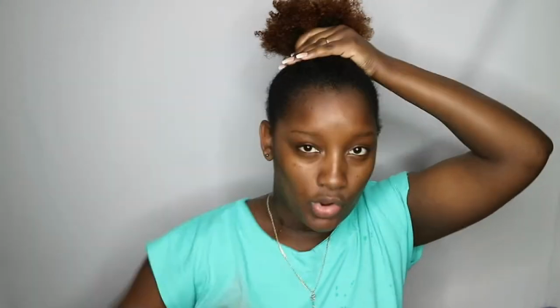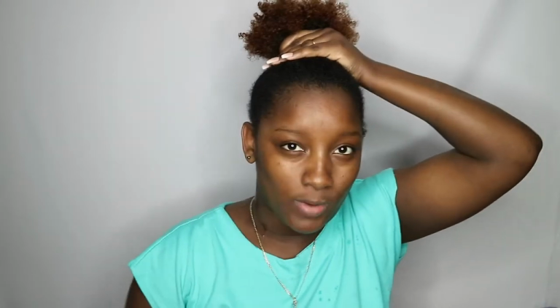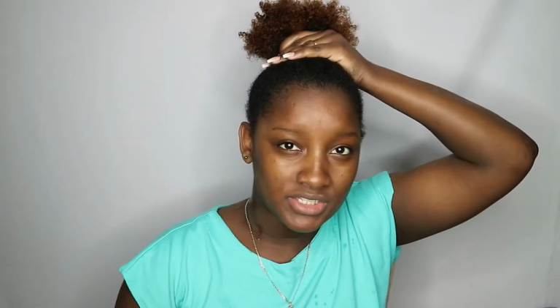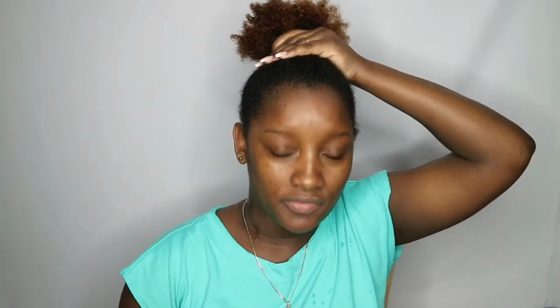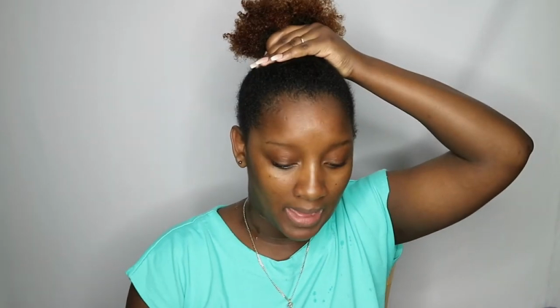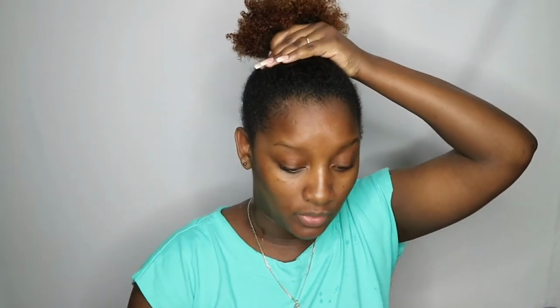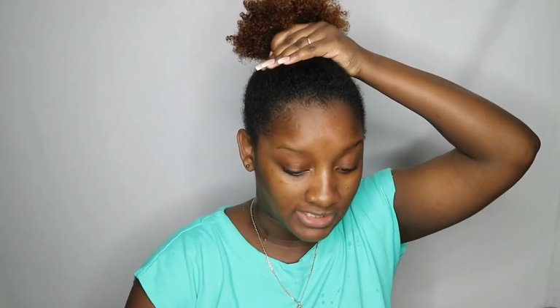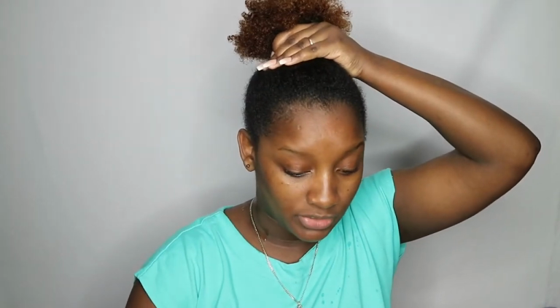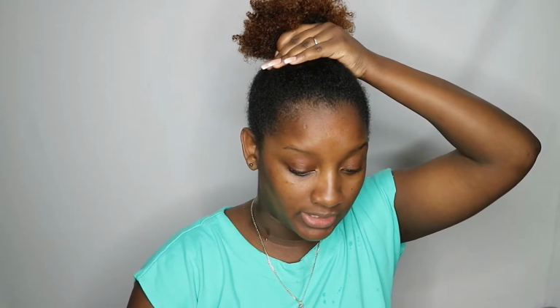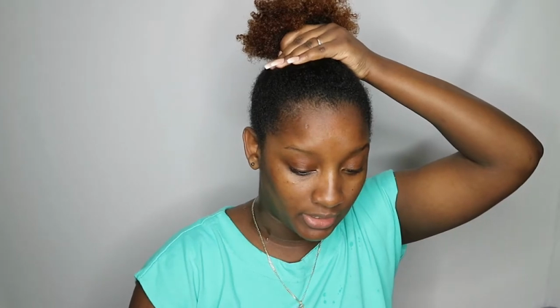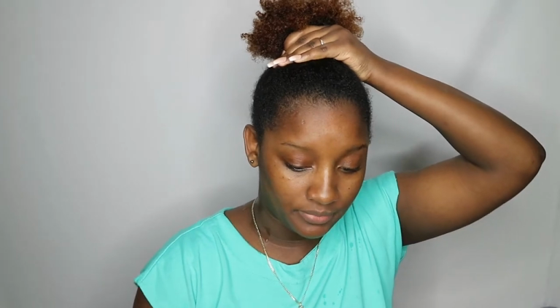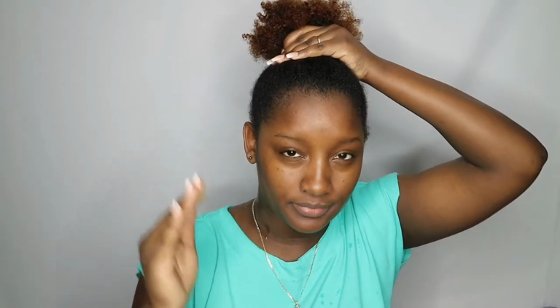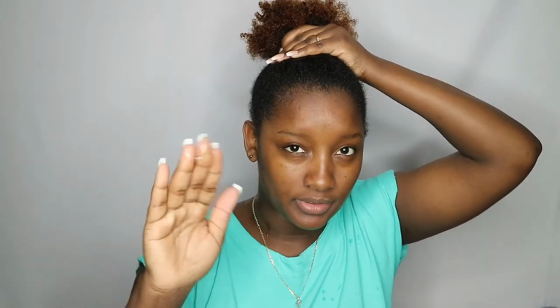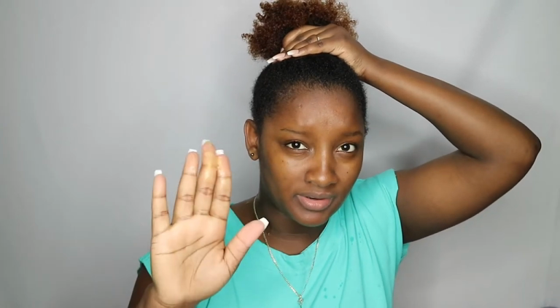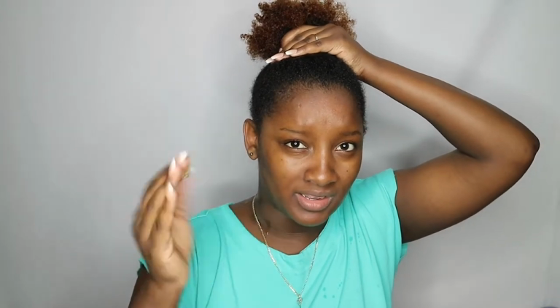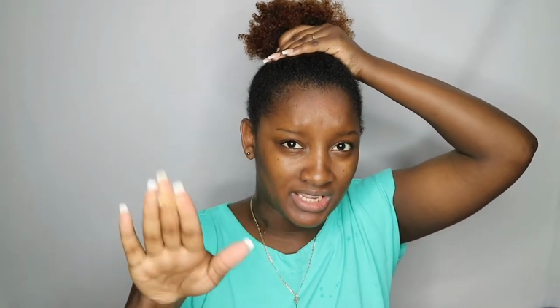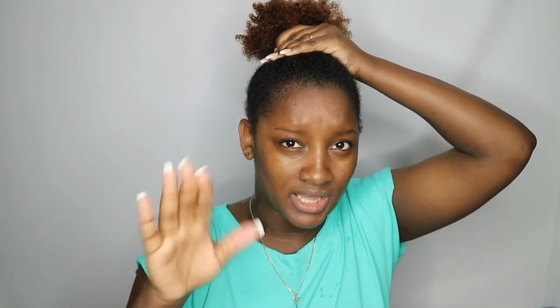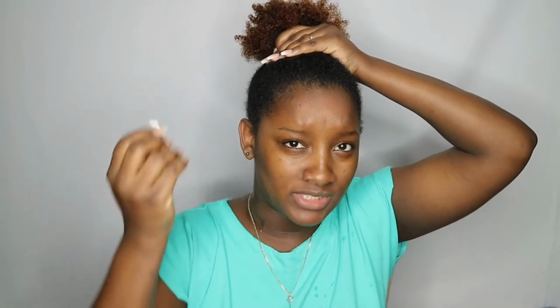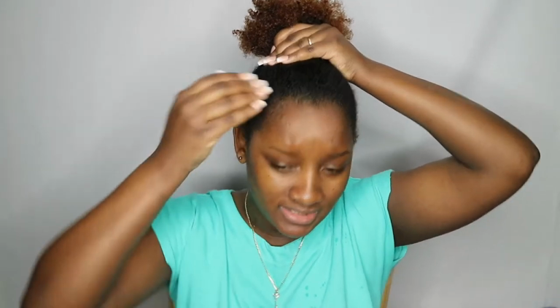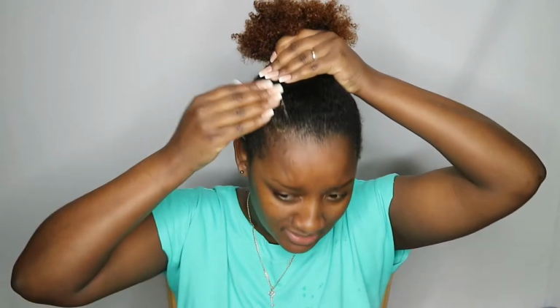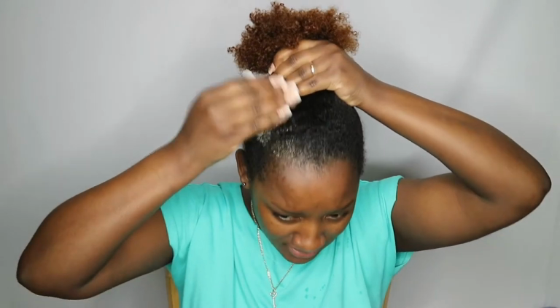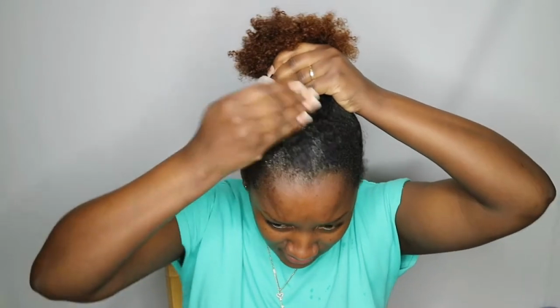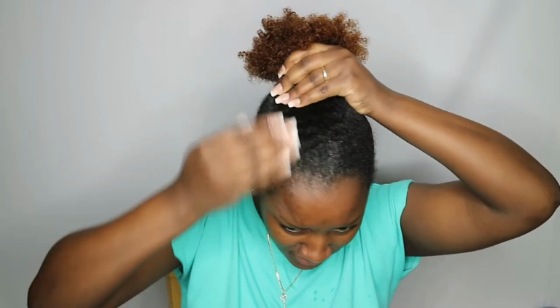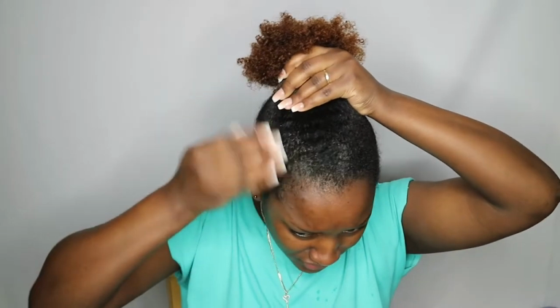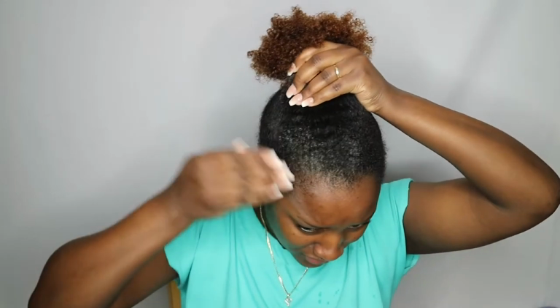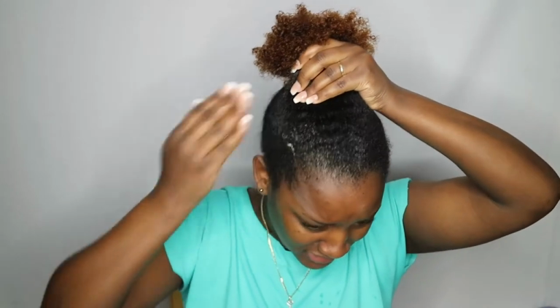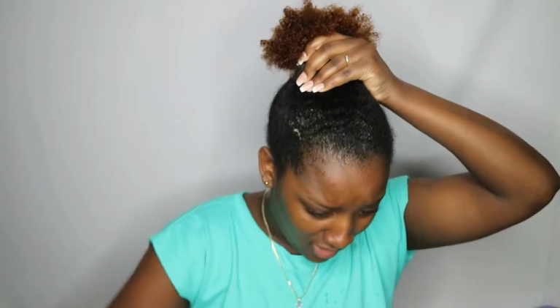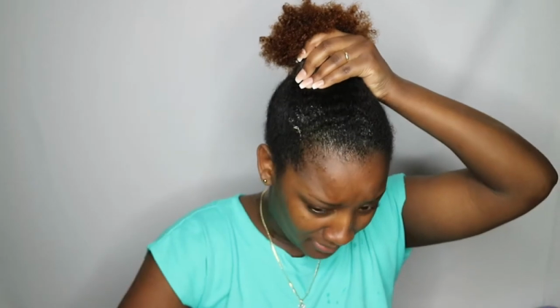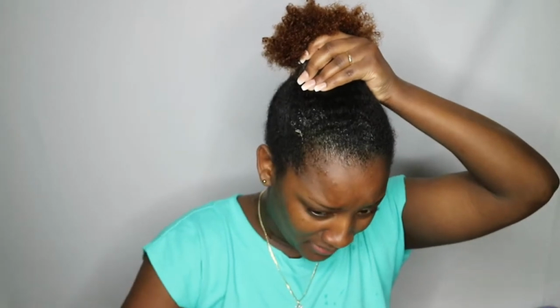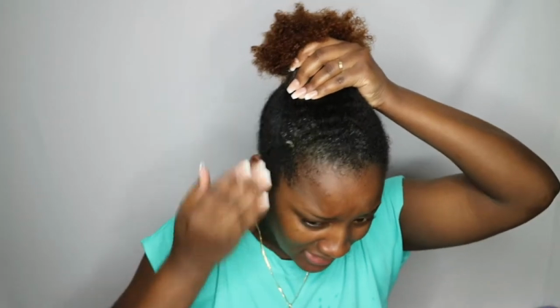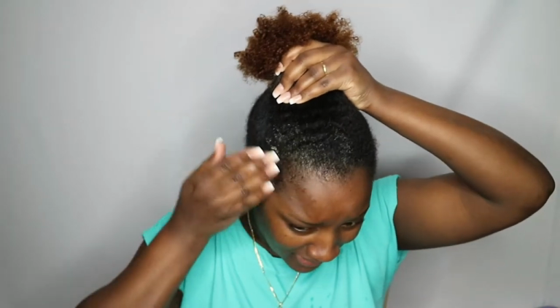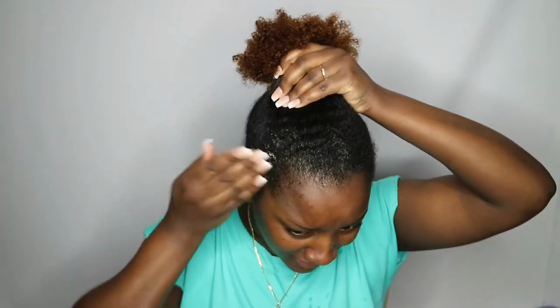Right off the bat, it smells really good and it has like a yellow tint. This is all I'm going to be using in my hair.